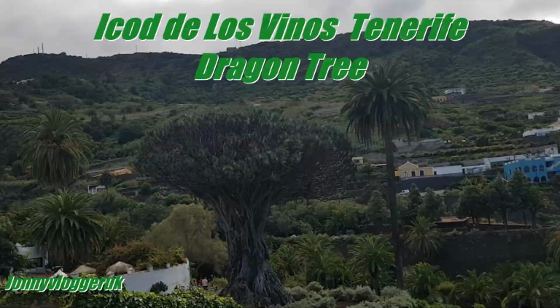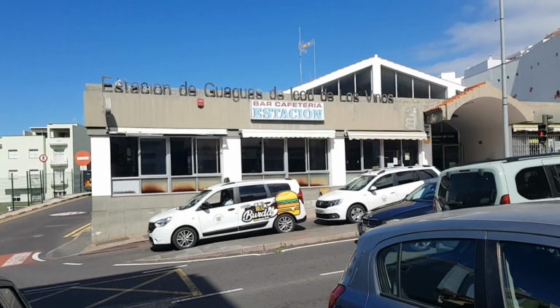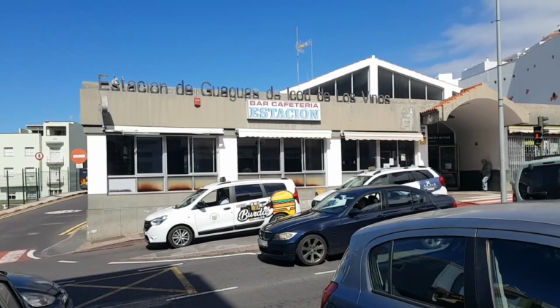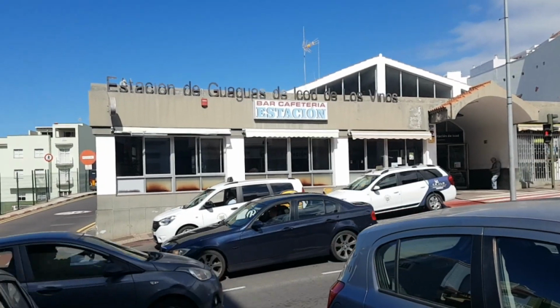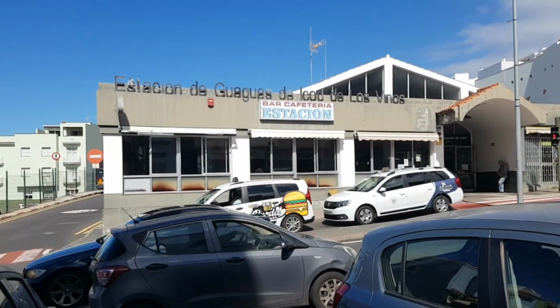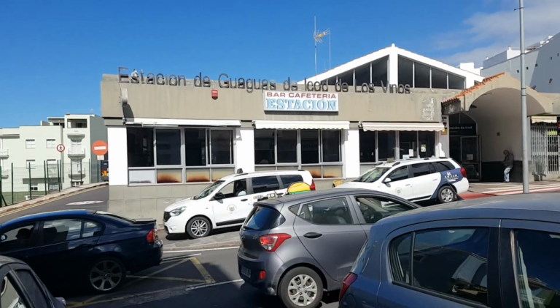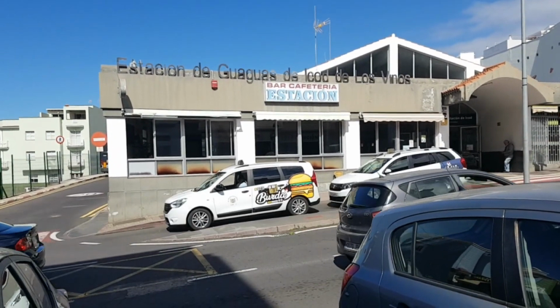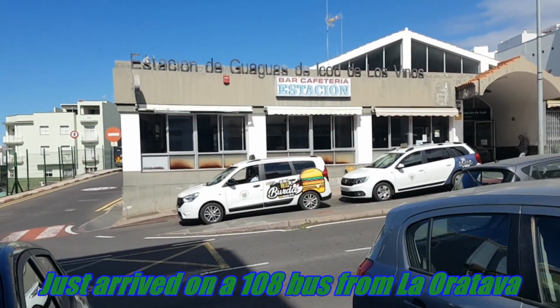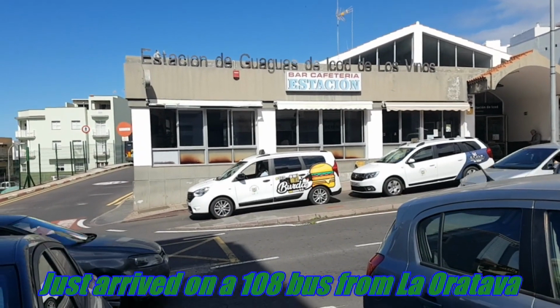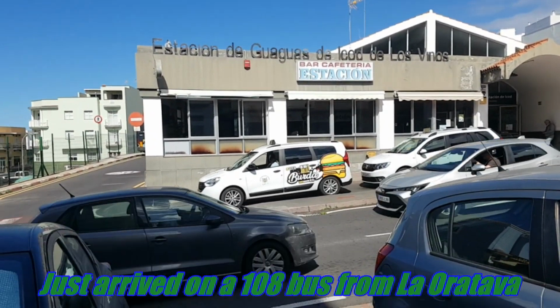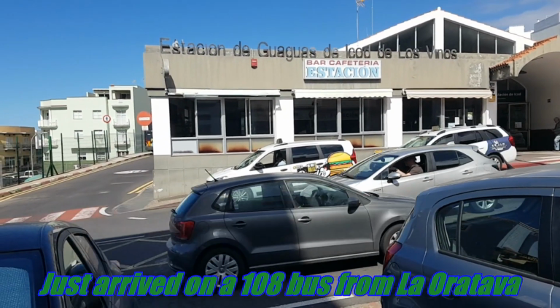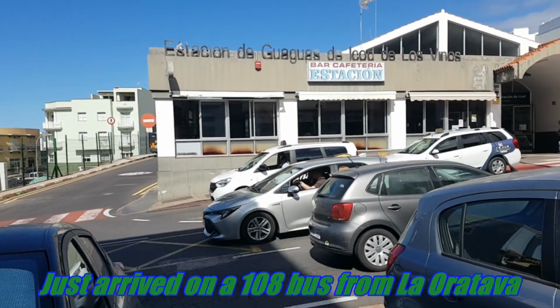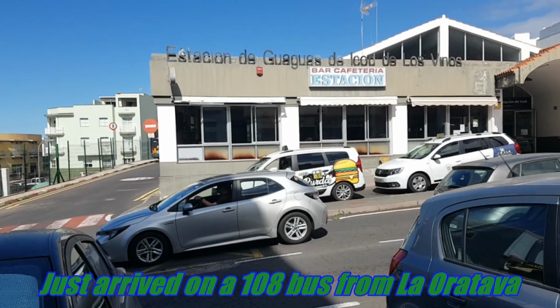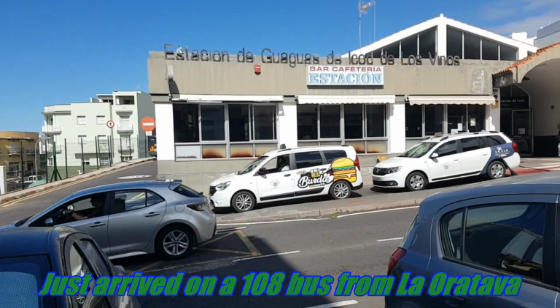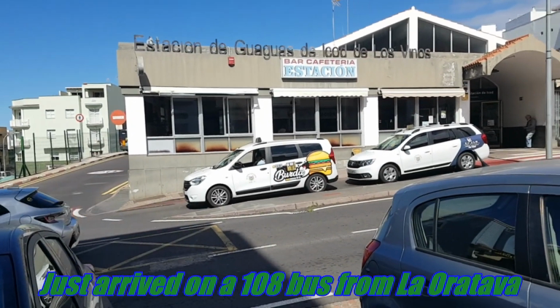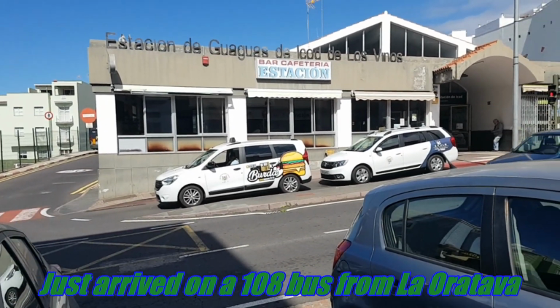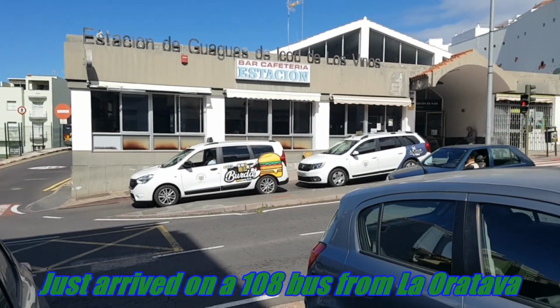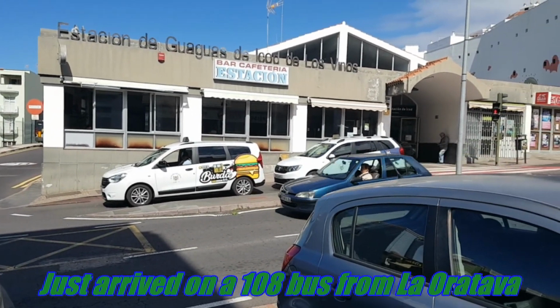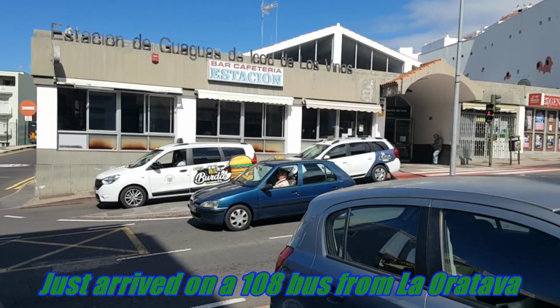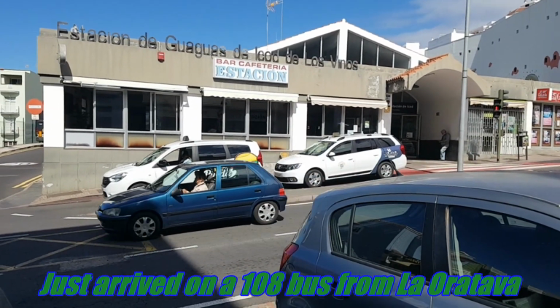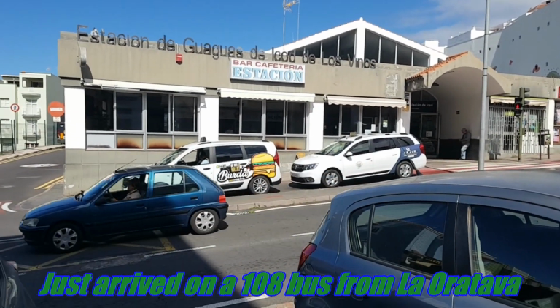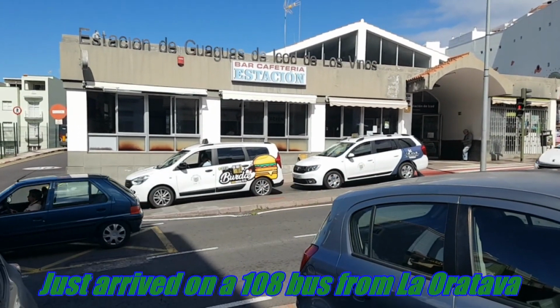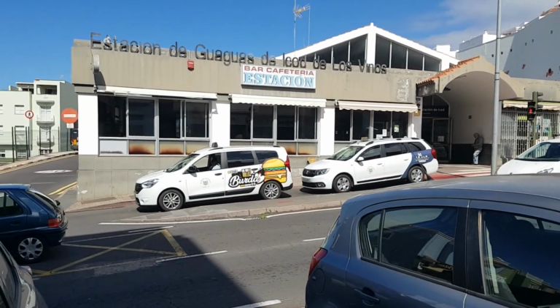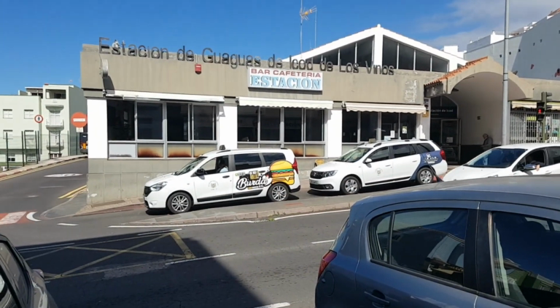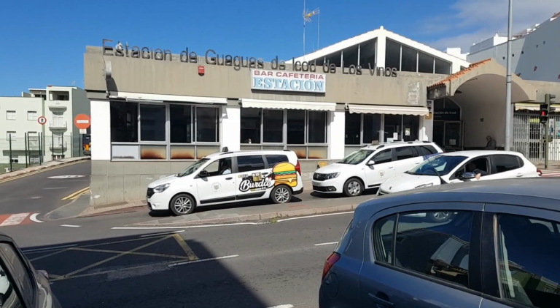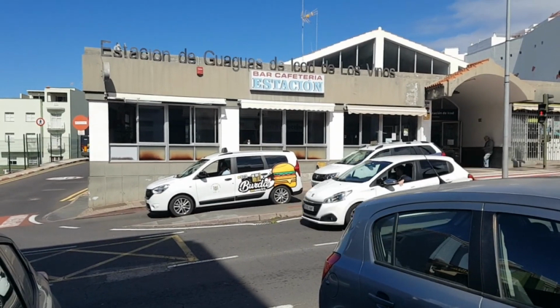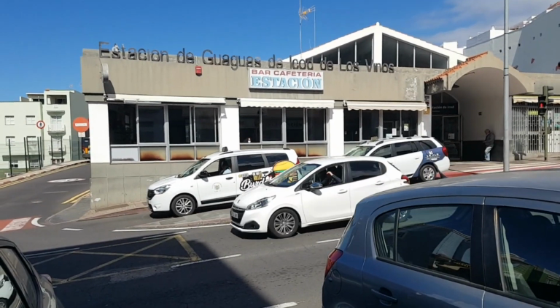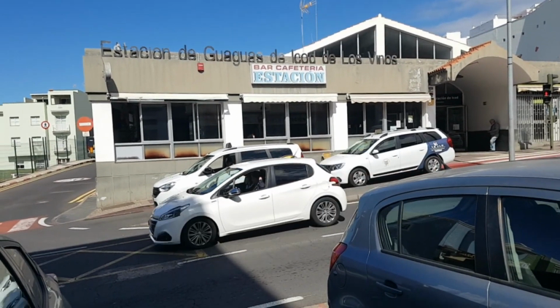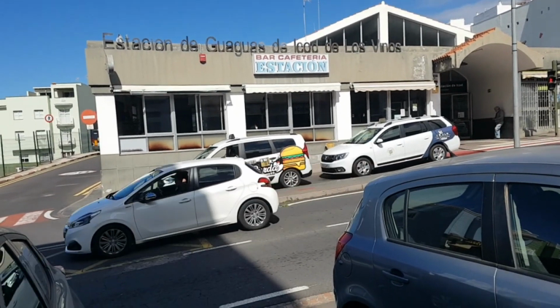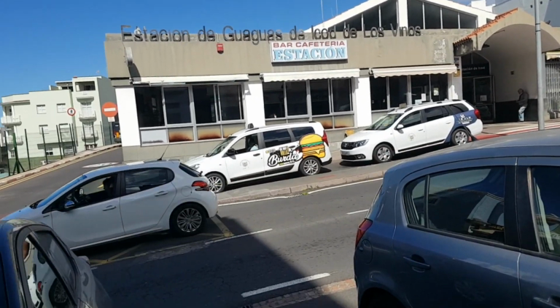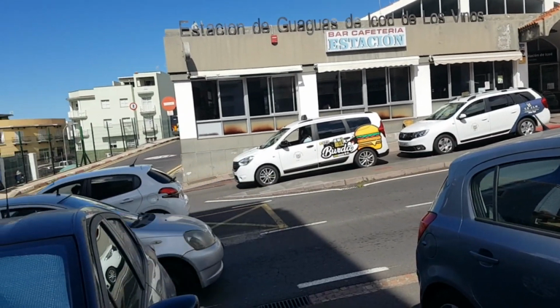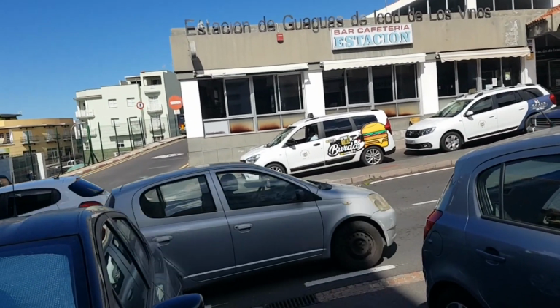Hi, this is Johnny Vlogger. I just got on a 108 bus from La Floratava to Icod de los Vinos. I've stopped at the bus station.